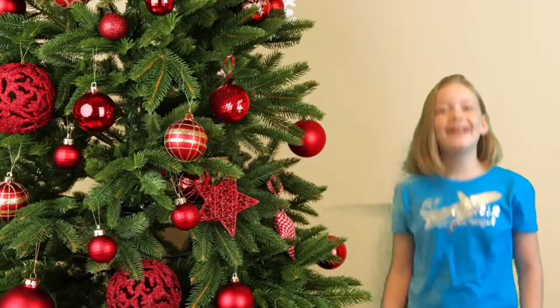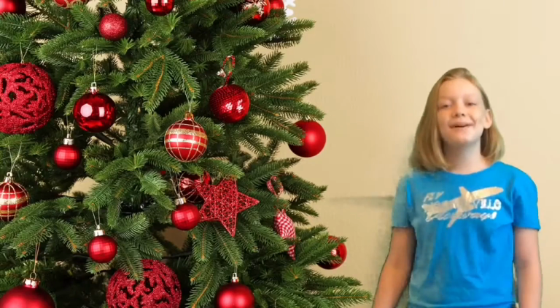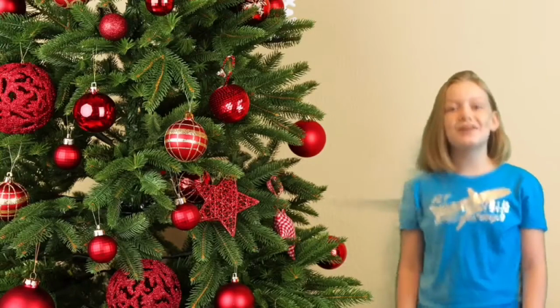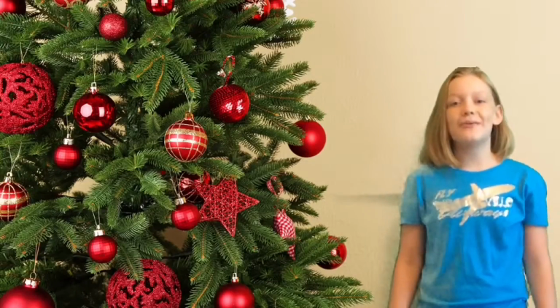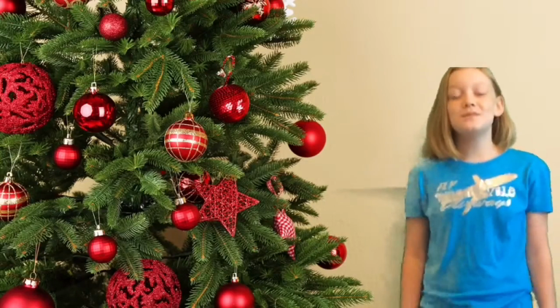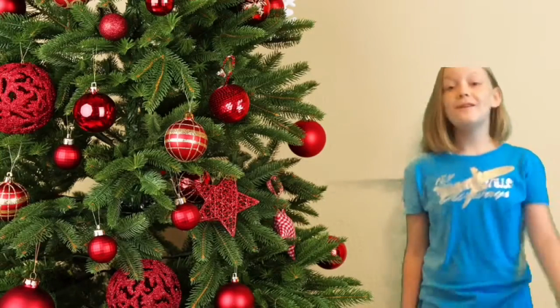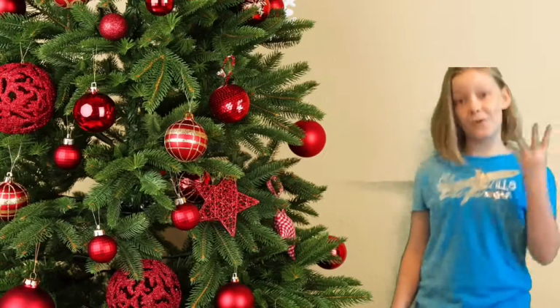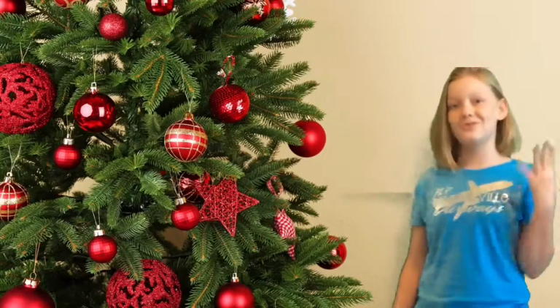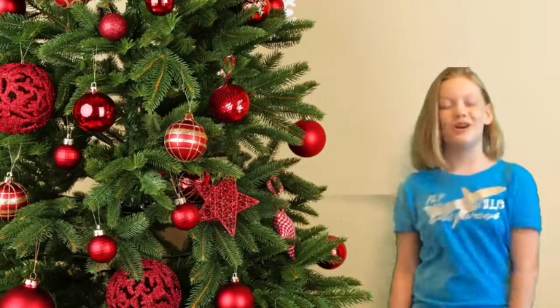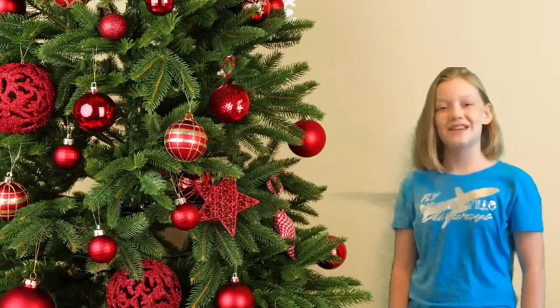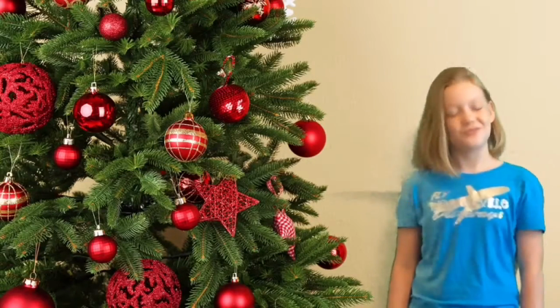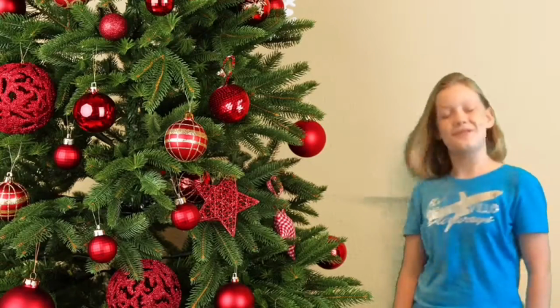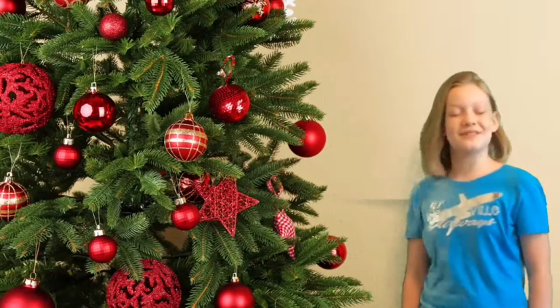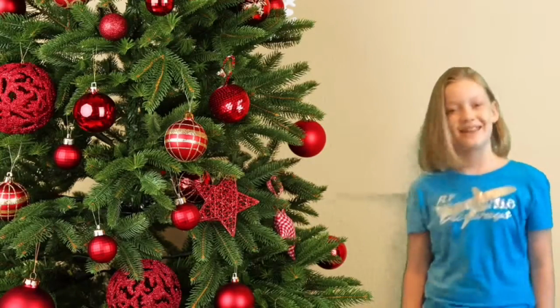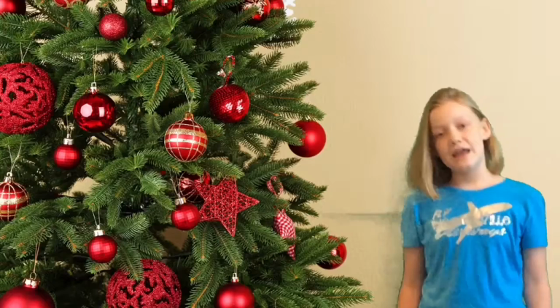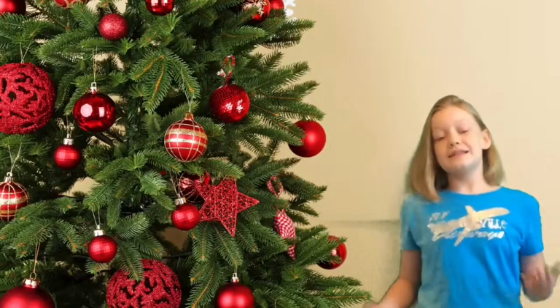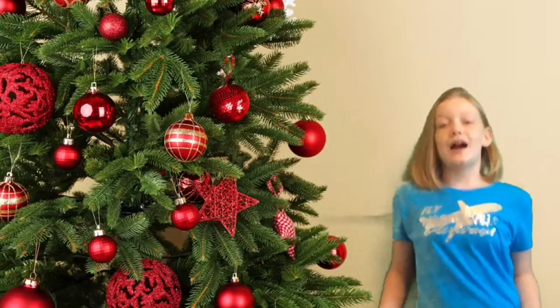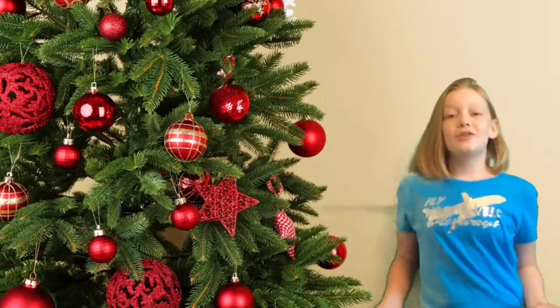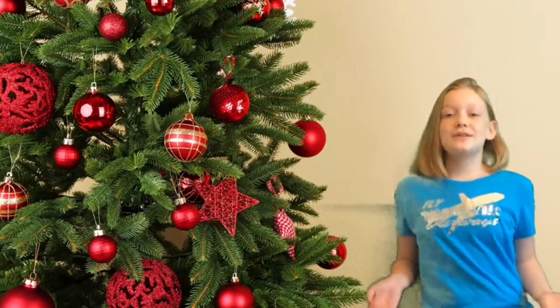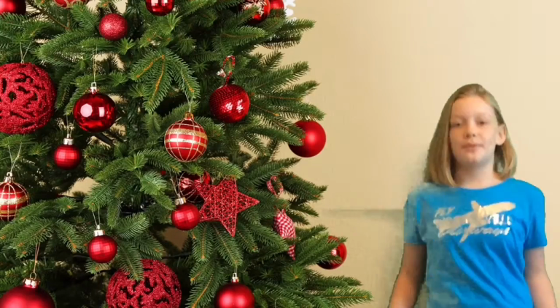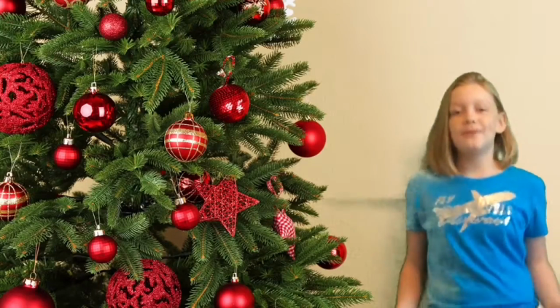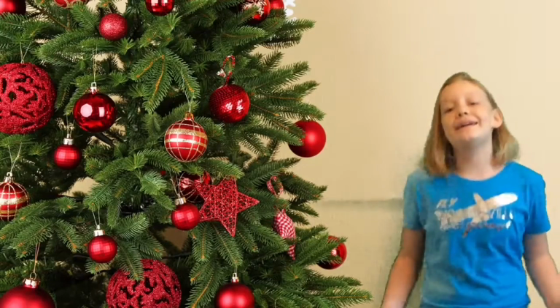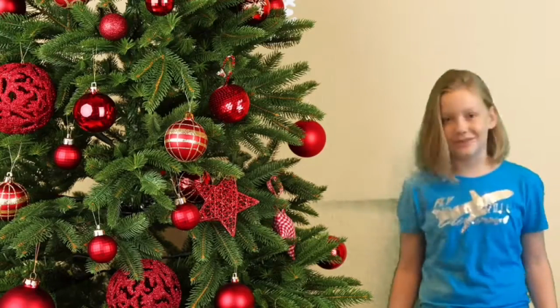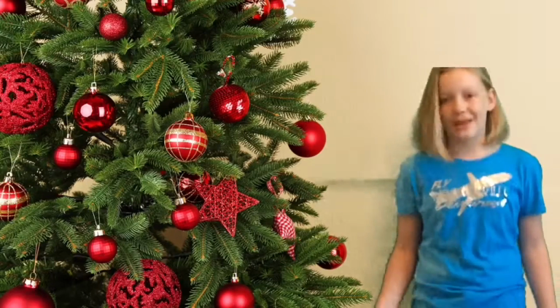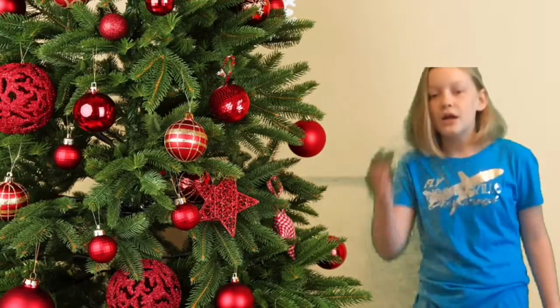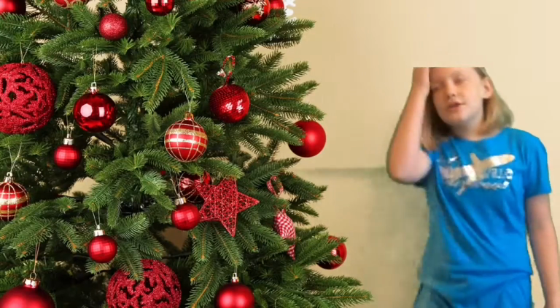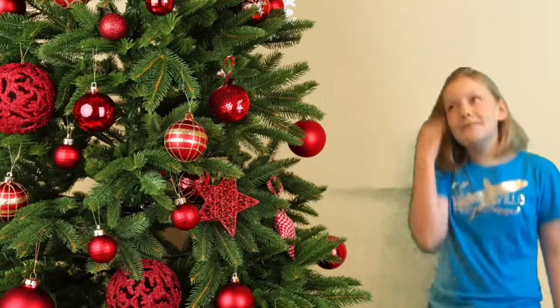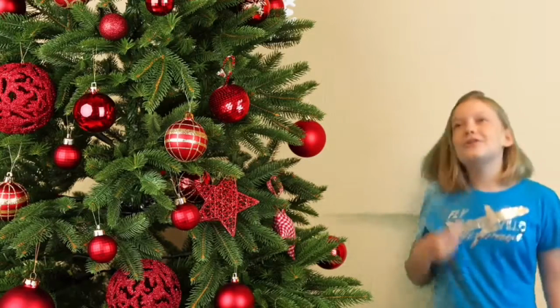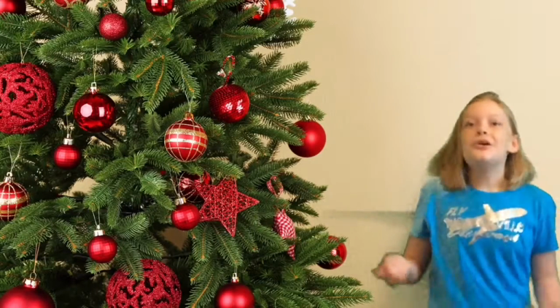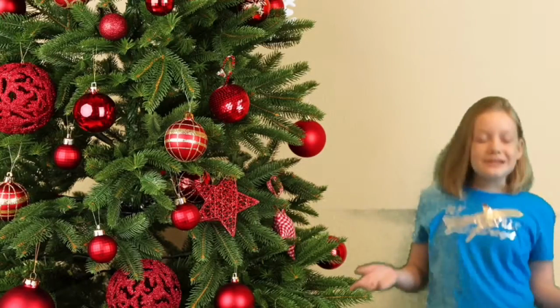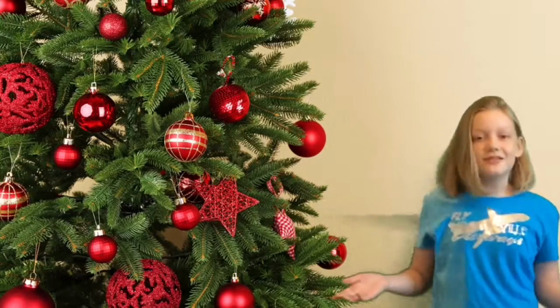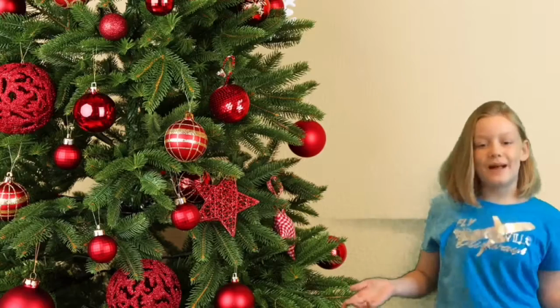Hello everyone and welcome to day 4 of 12 days of Weasel Blue Boutique. Today I'm going to be showing you a candle mat. So you may be wondering, what's a candle mat?